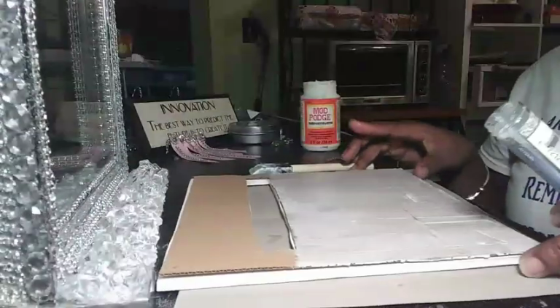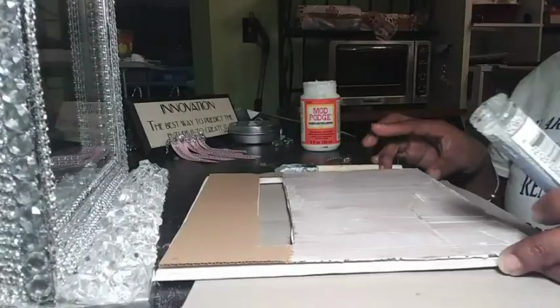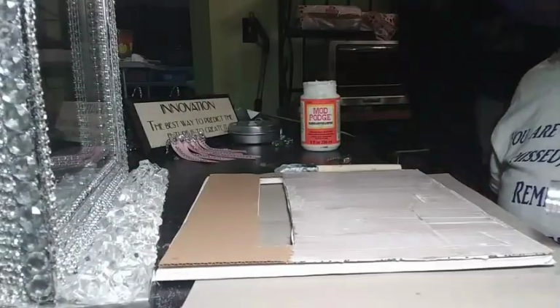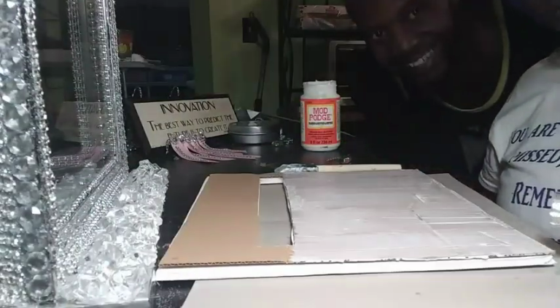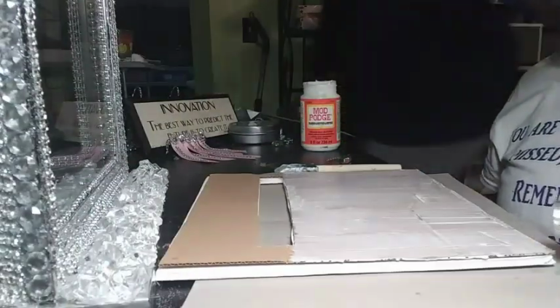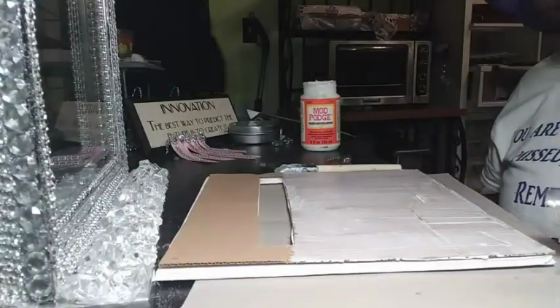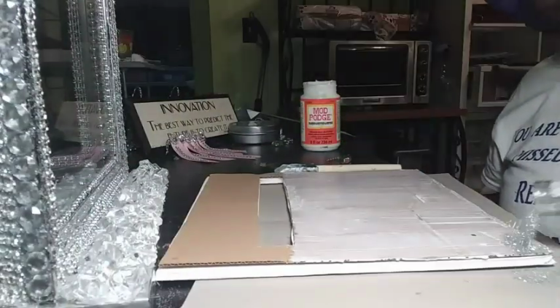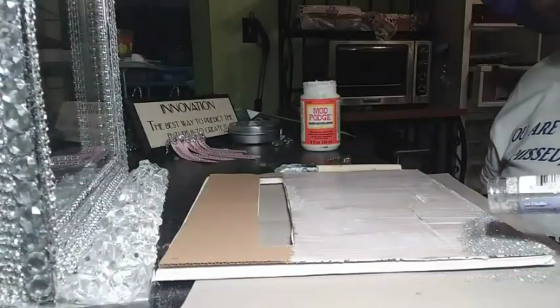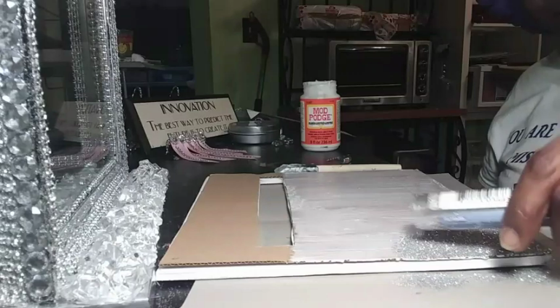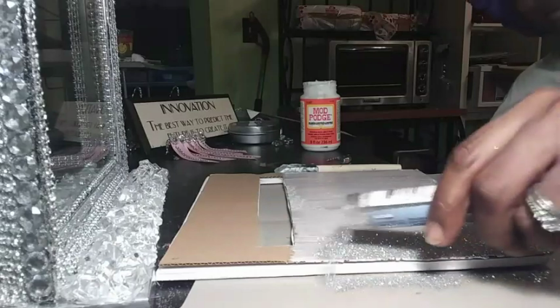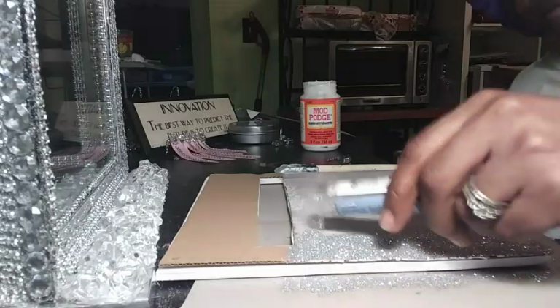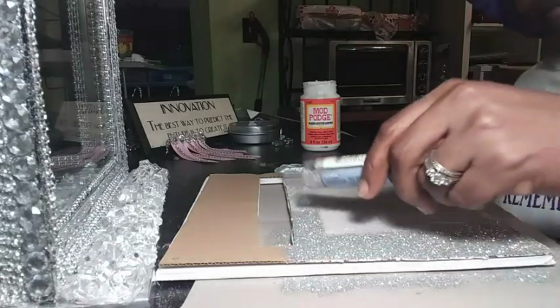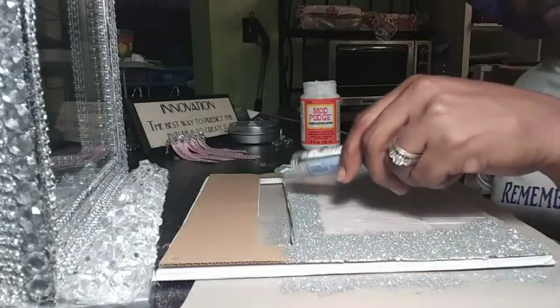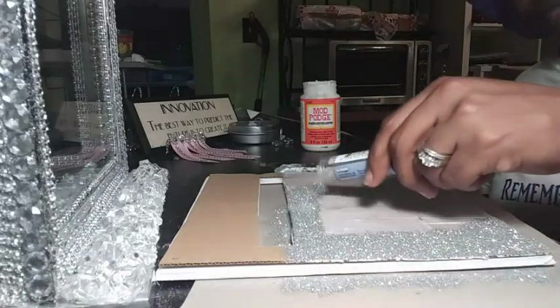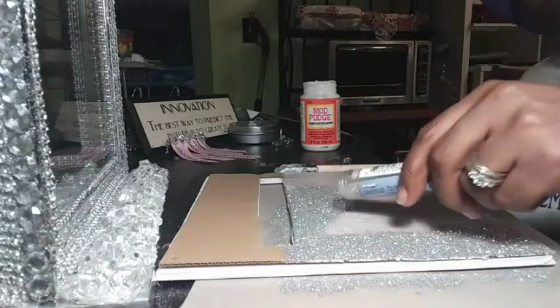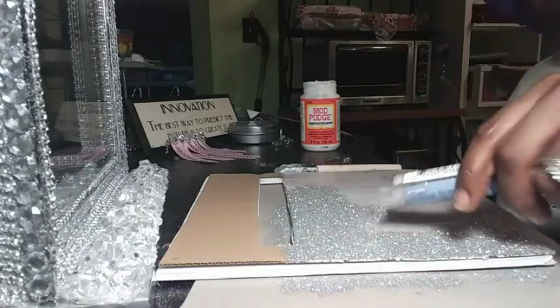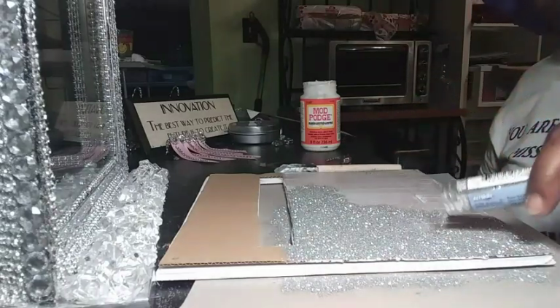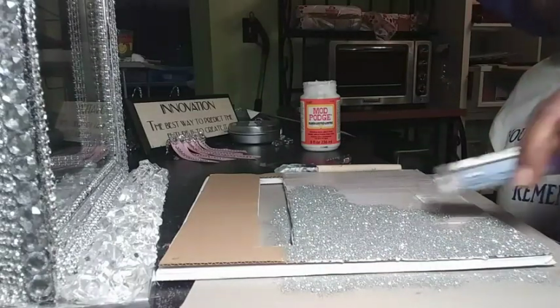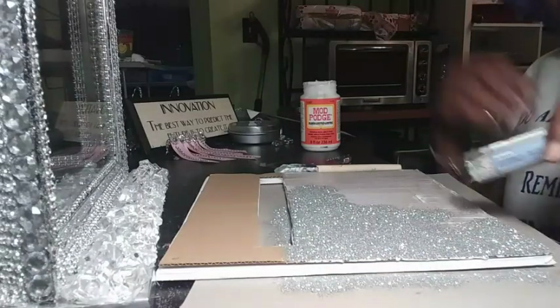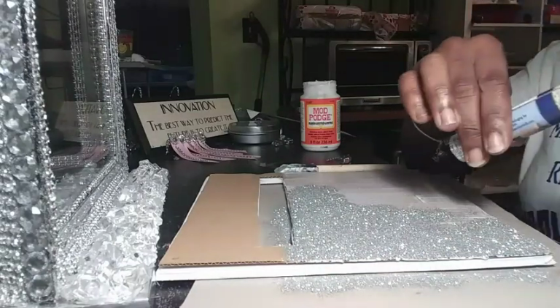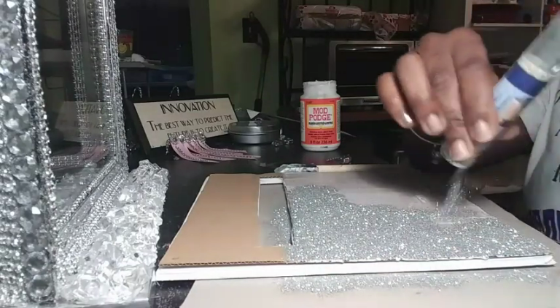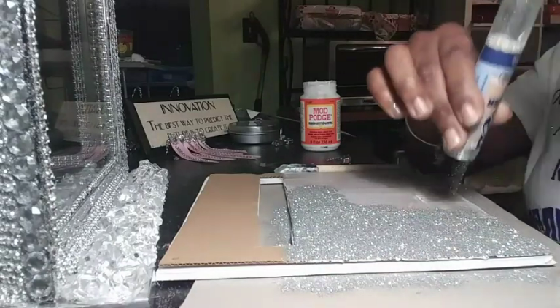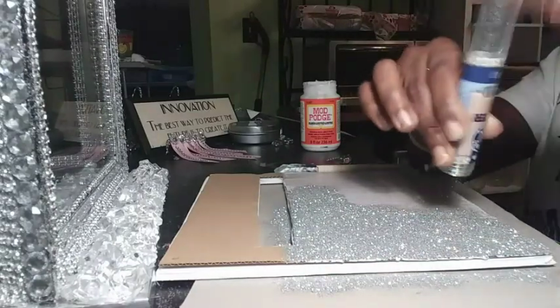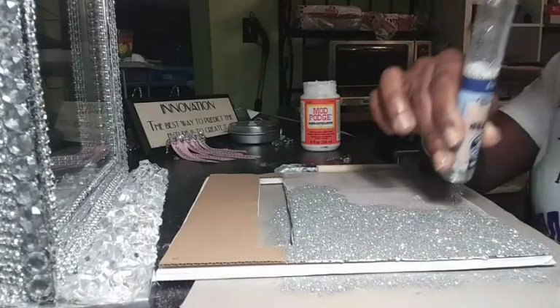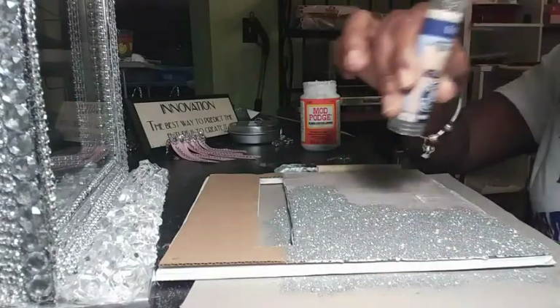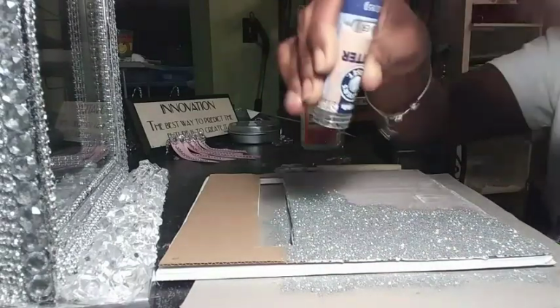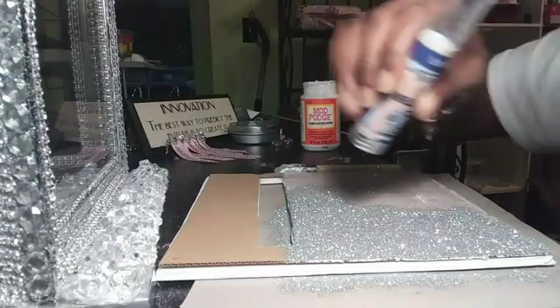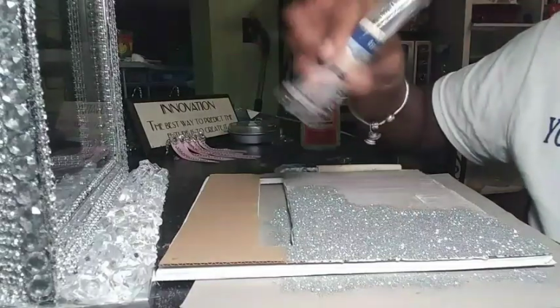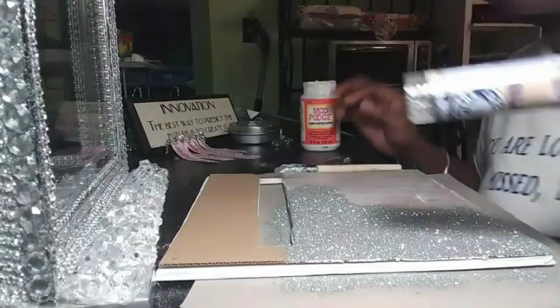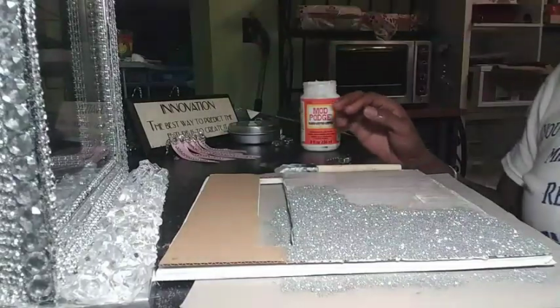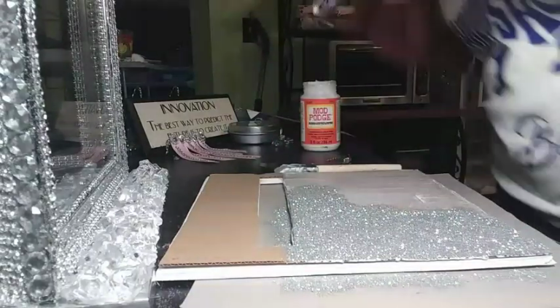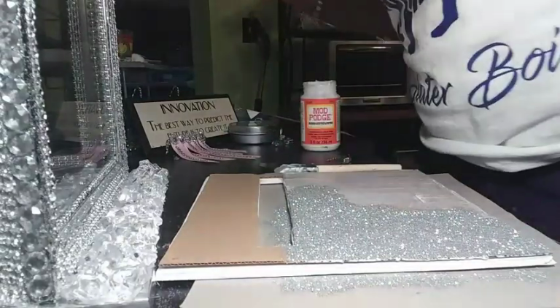There were lines in the duct tape after I finished using it, so the Mod Podge and glitter method will always be my favorite.